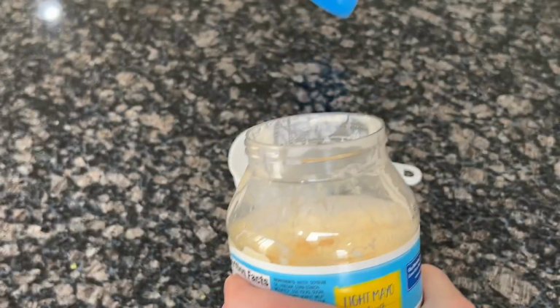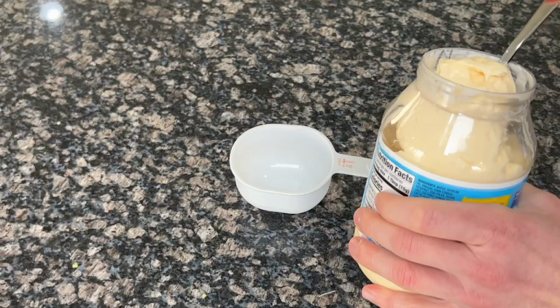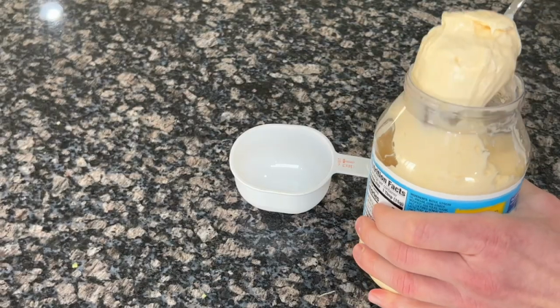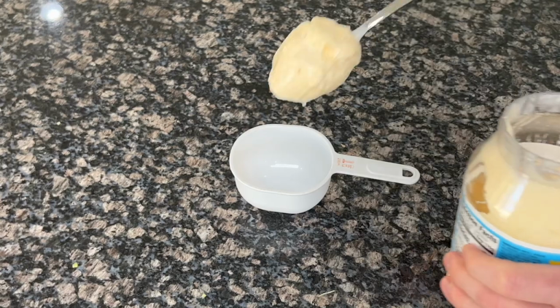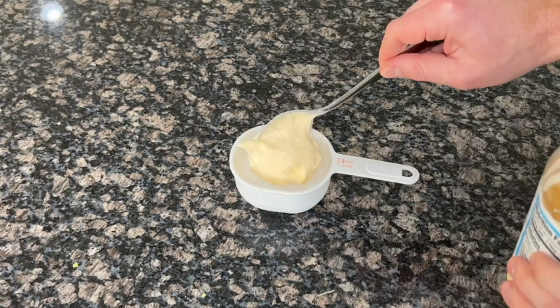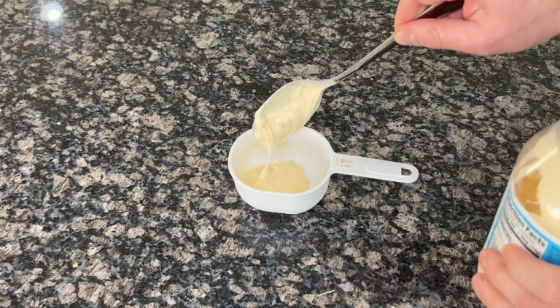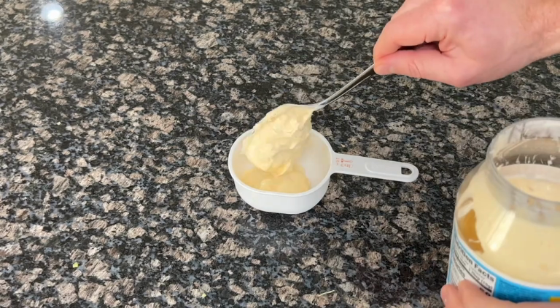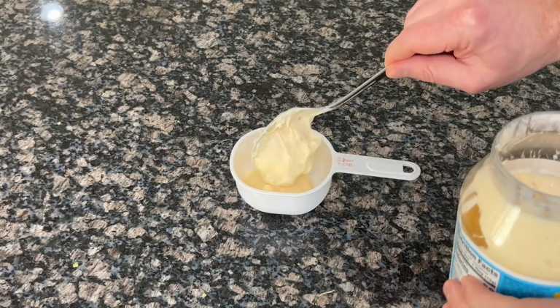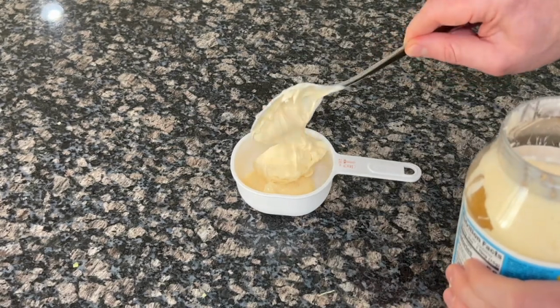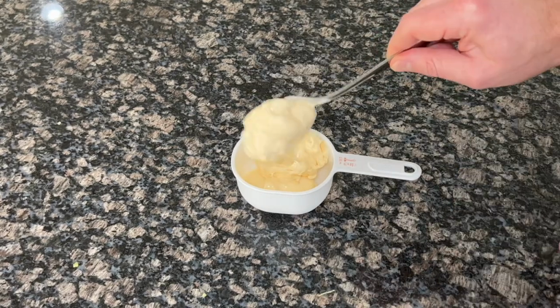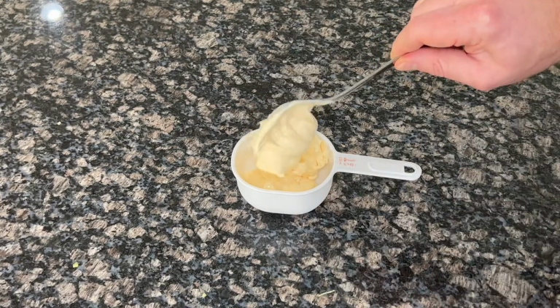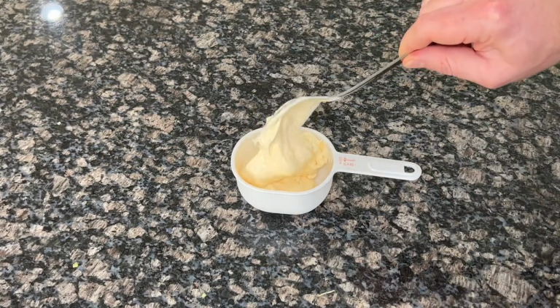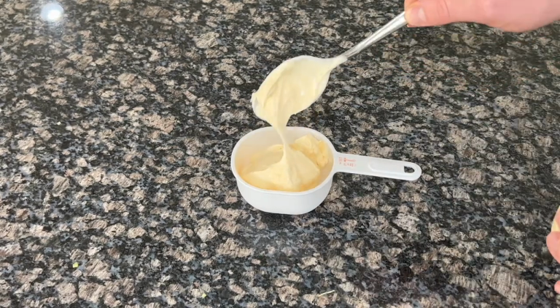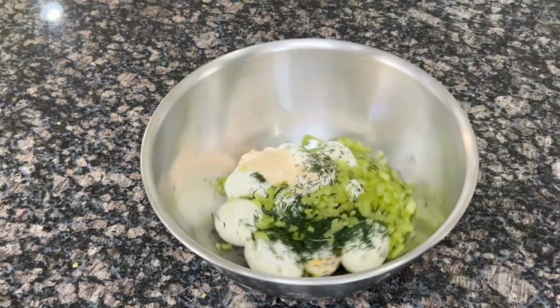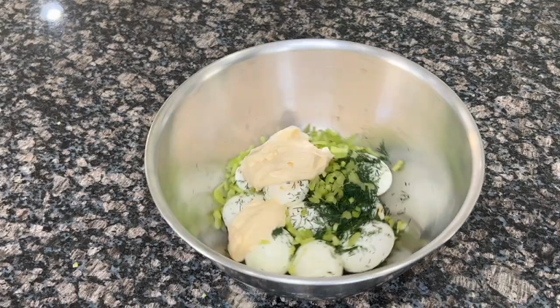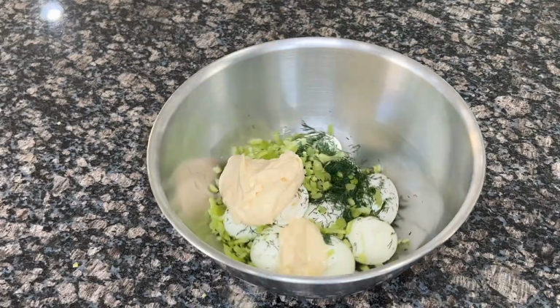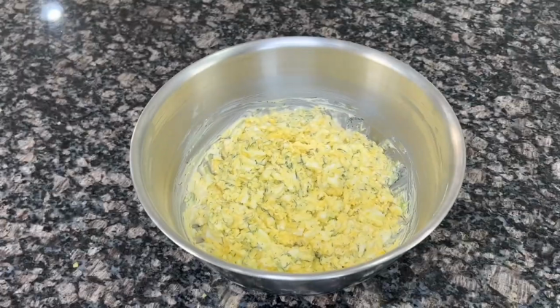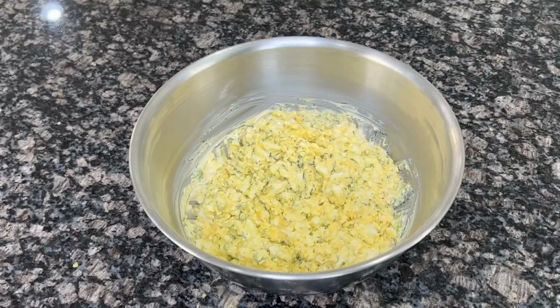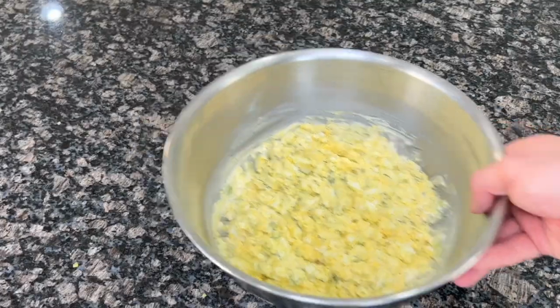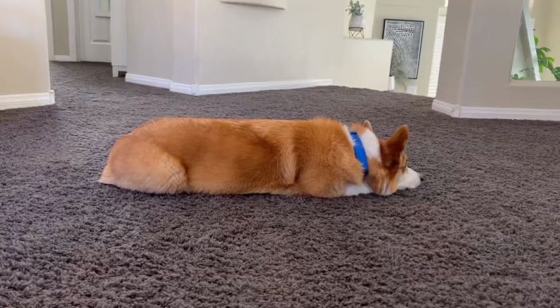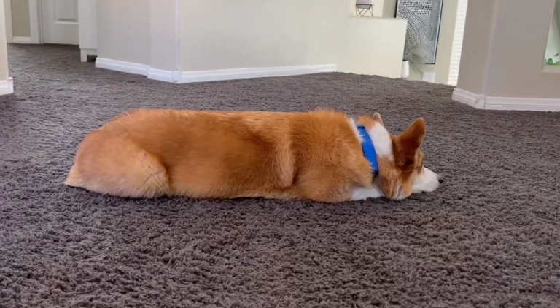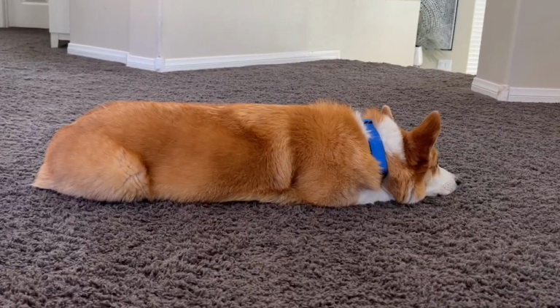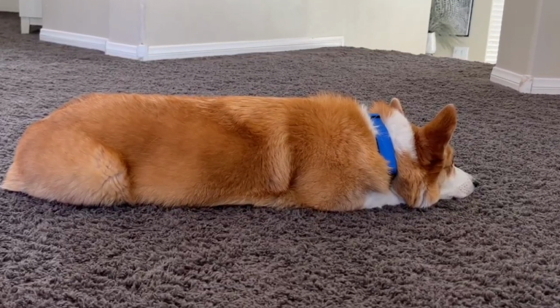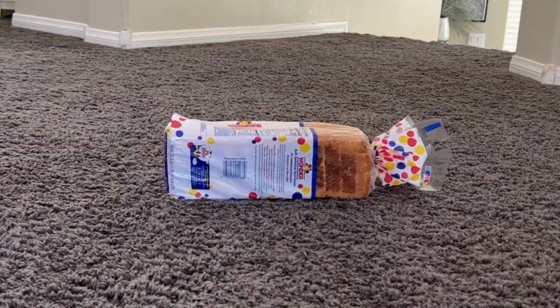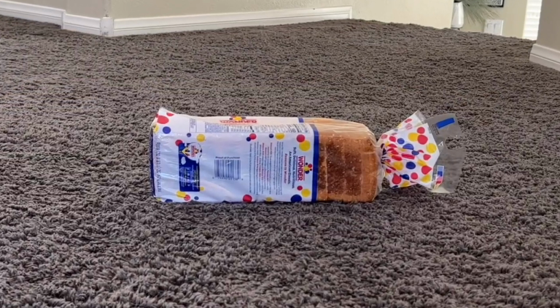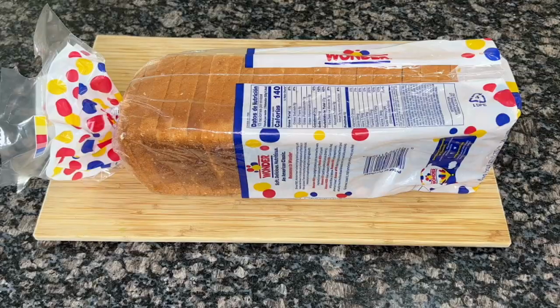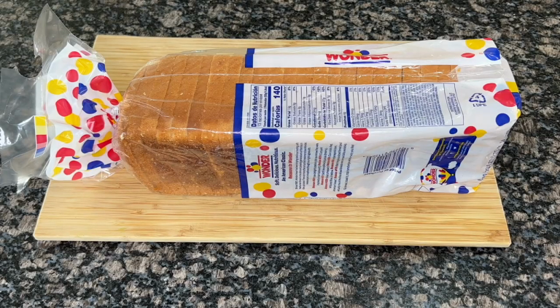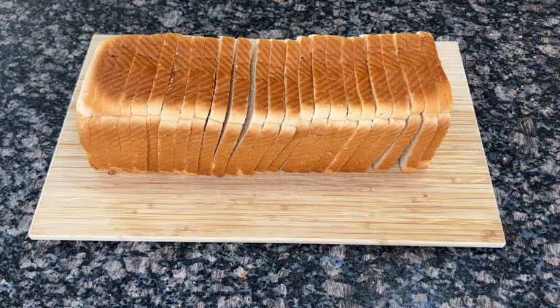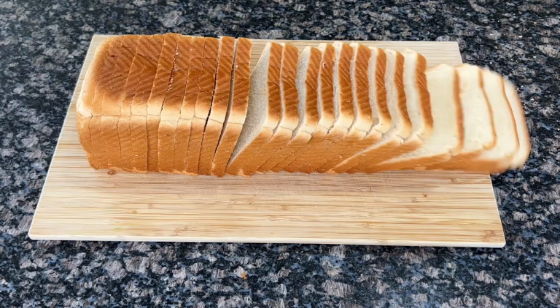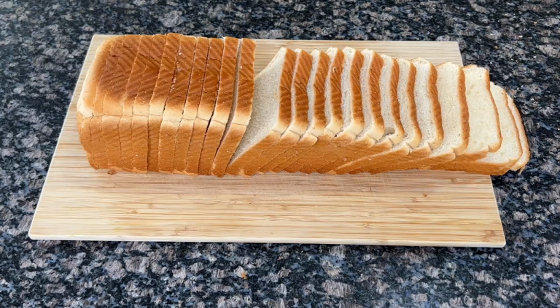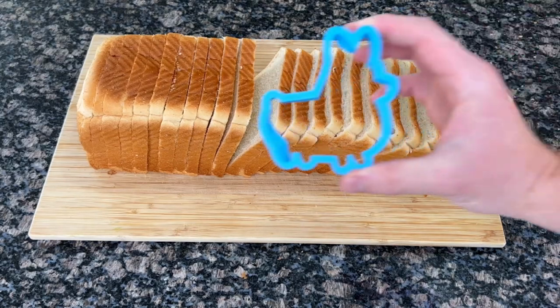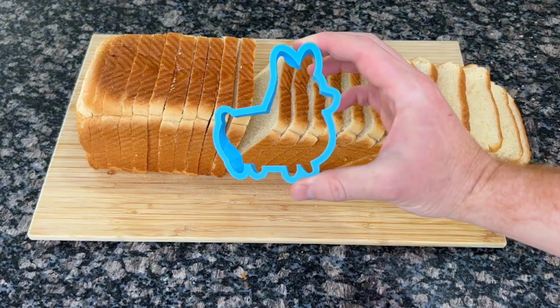The binding ingredient here is light mayo. For a 10-egg egg salad, one cup of mayo should be just enough. Once you have all of the ingredients mixed, you can go ahead and grab your loaf — your bread loaf. We don't need to complicate things. White bread is all you need.